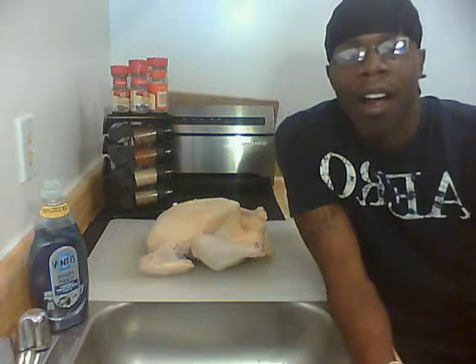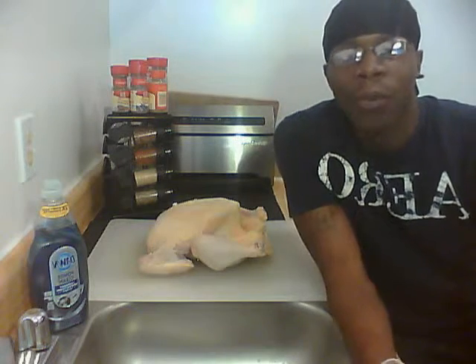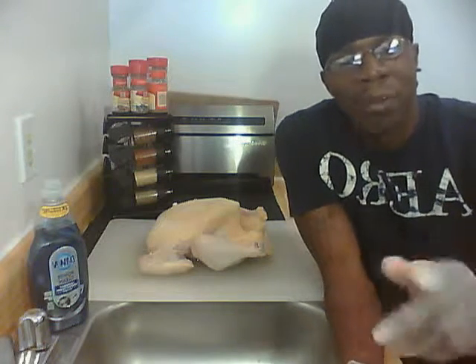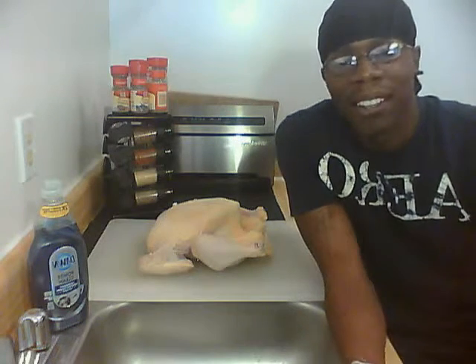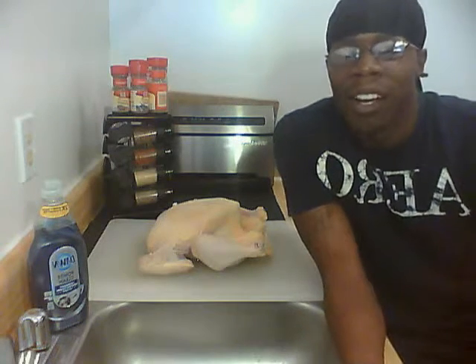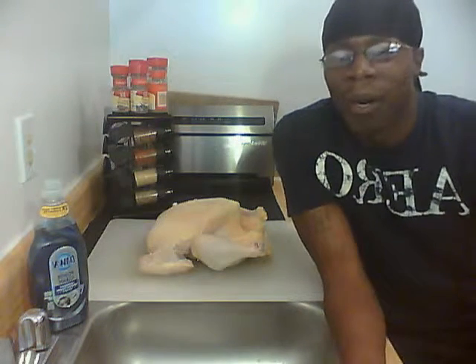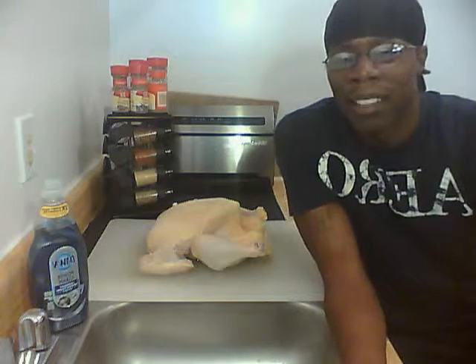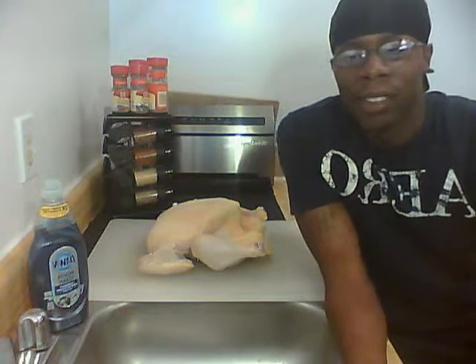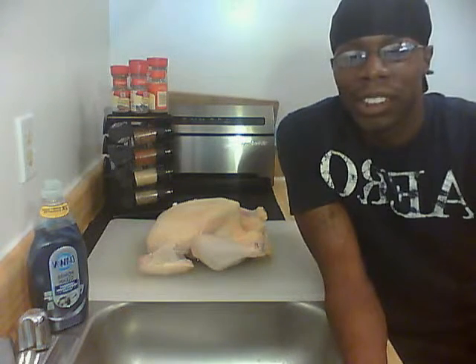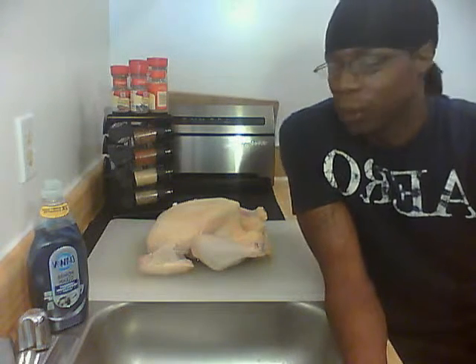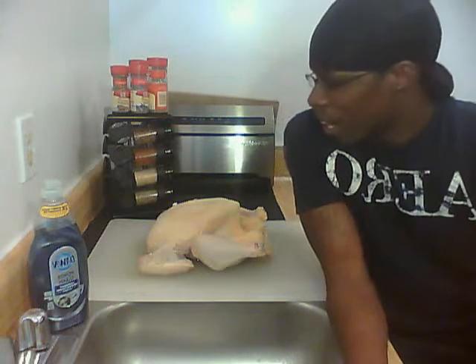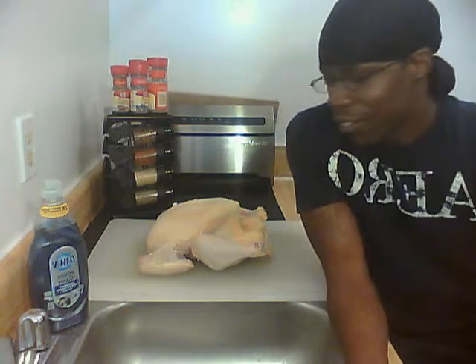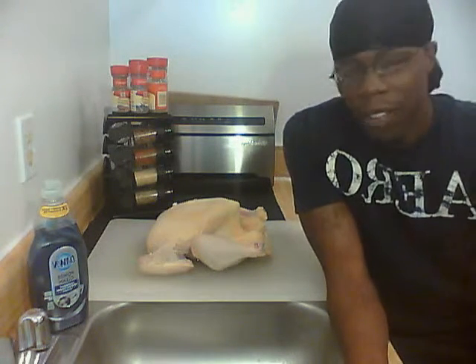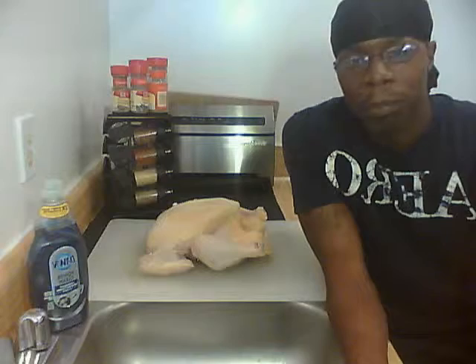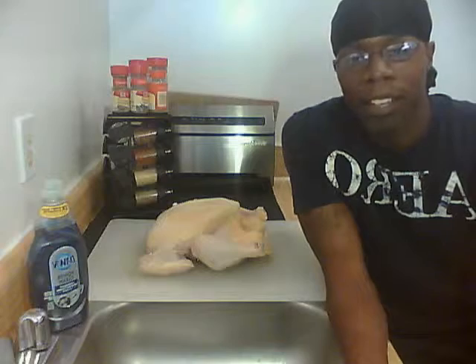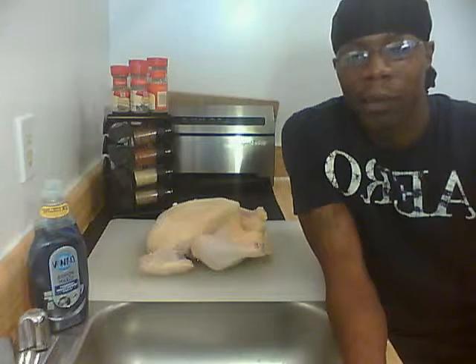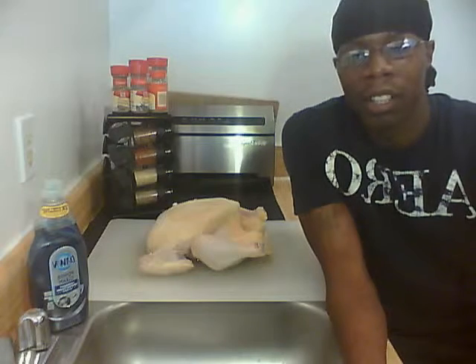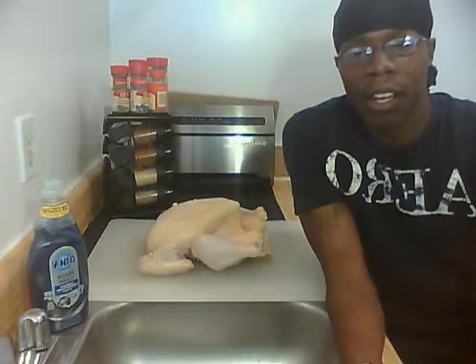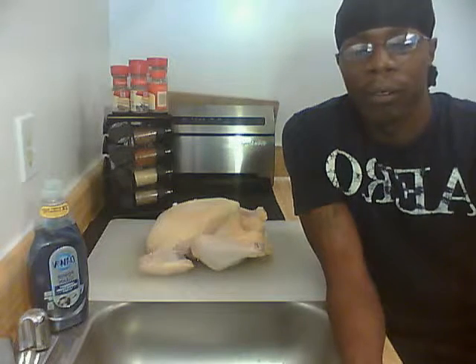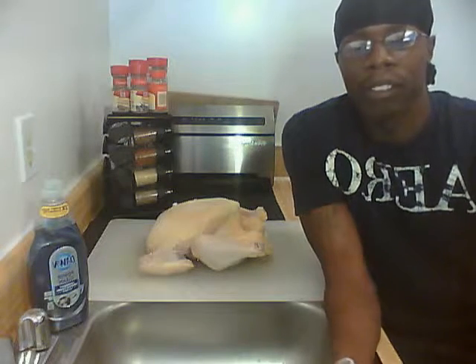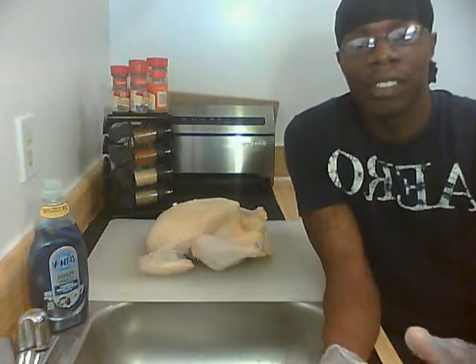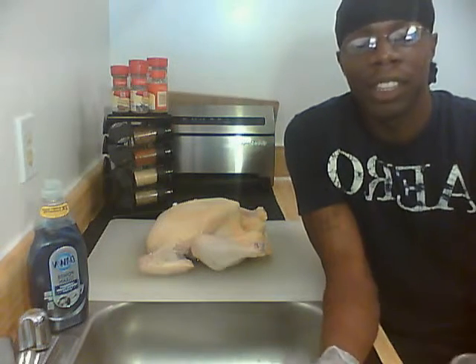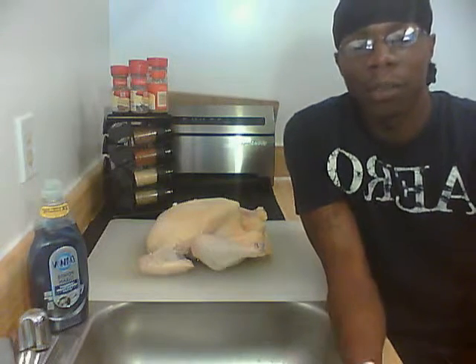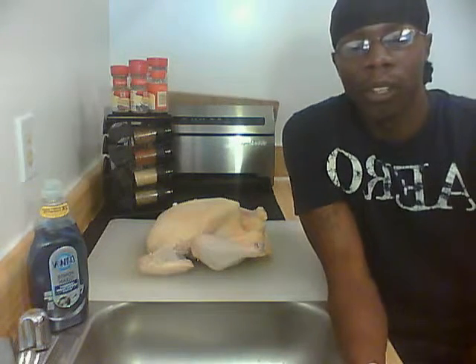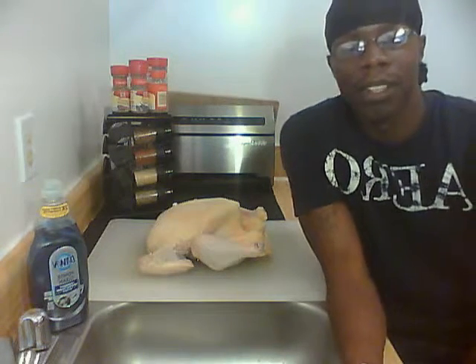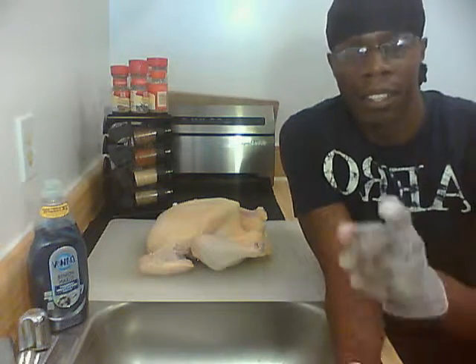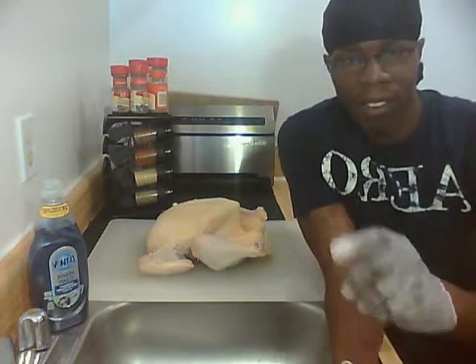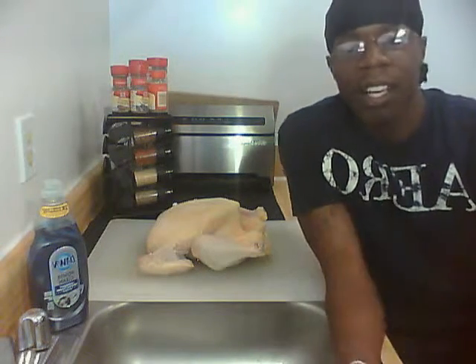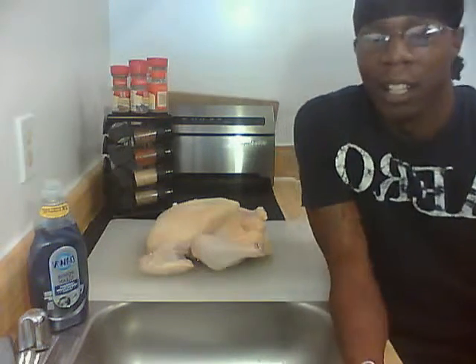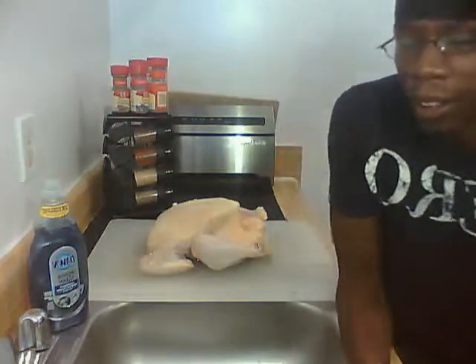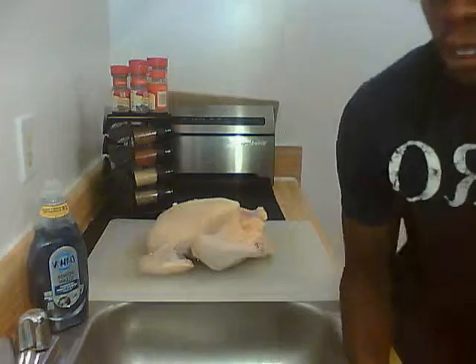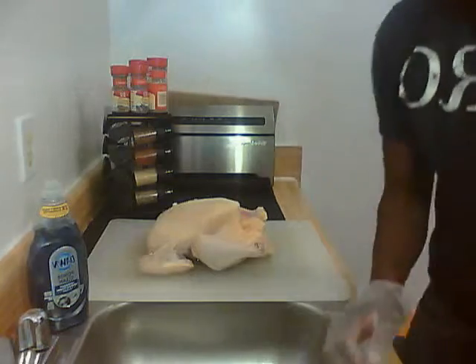Welcome back to Cooking with Shelster. We have our final part — we're going to fix this chicken up in order to put it in the oven. Here we go, let's get started.